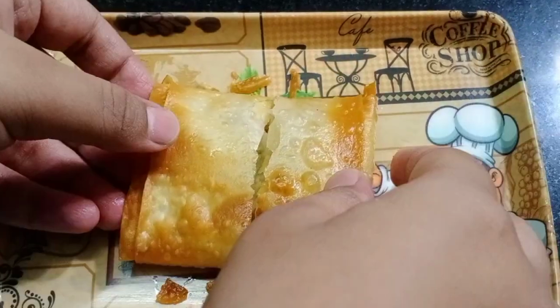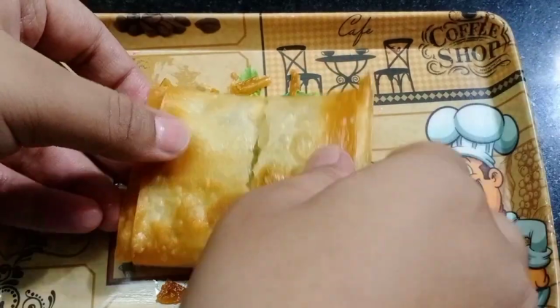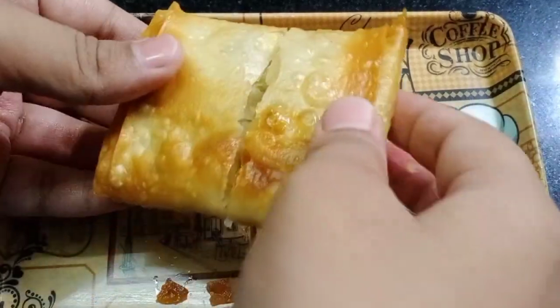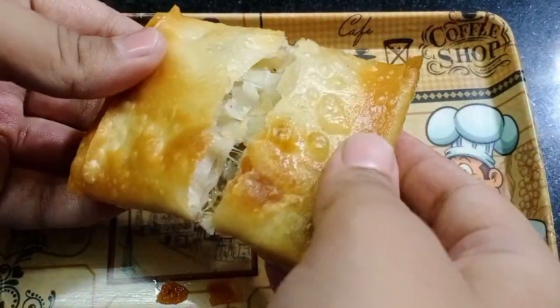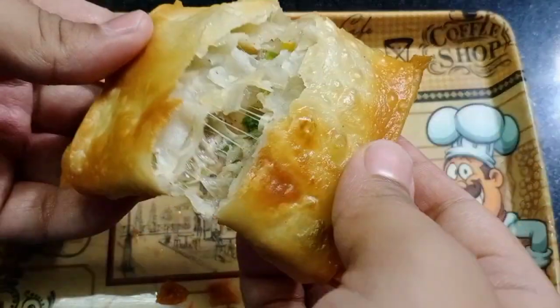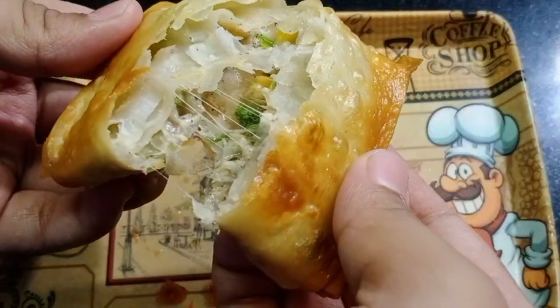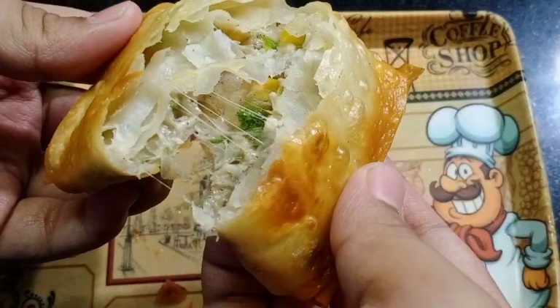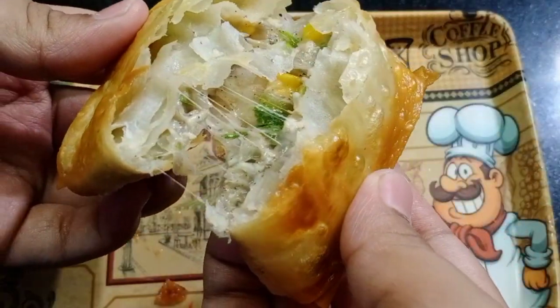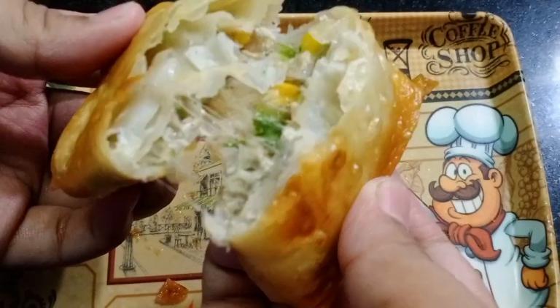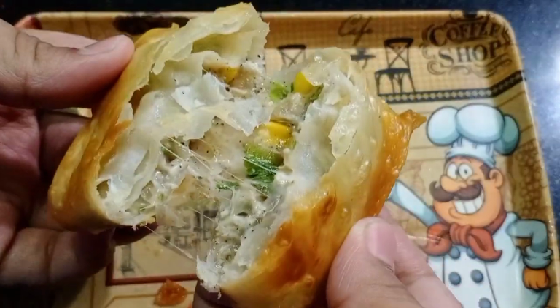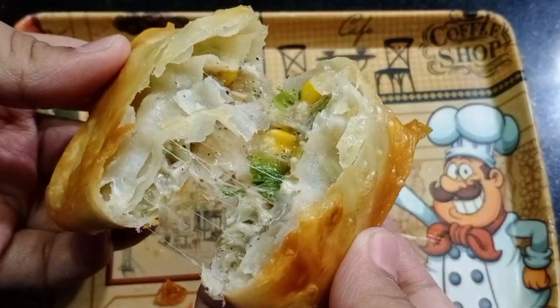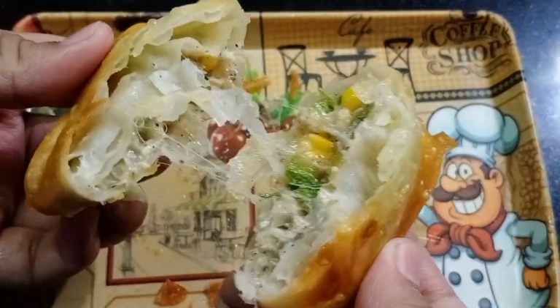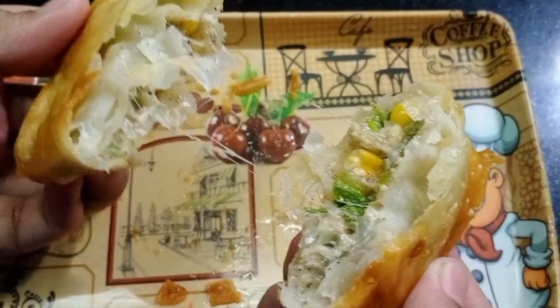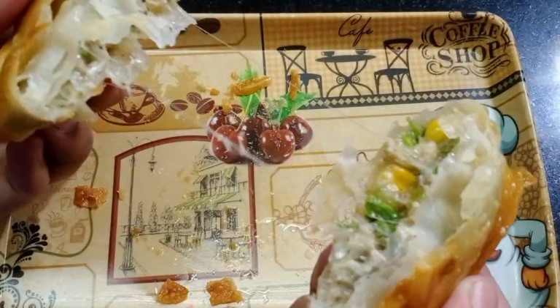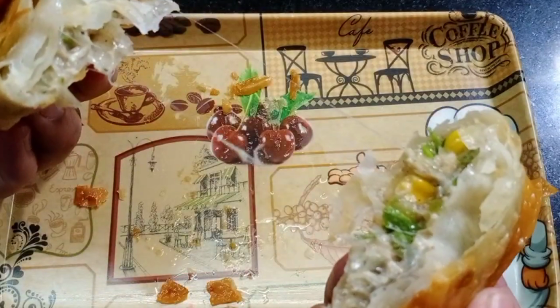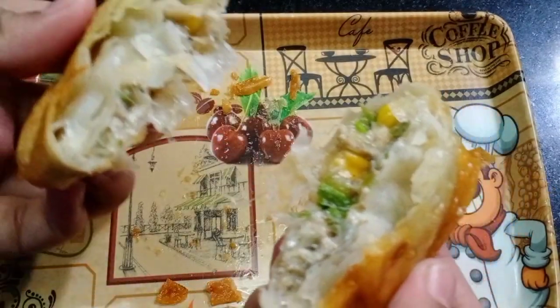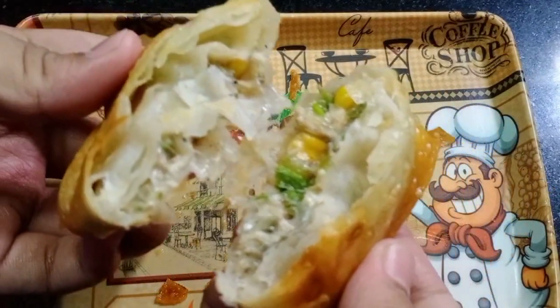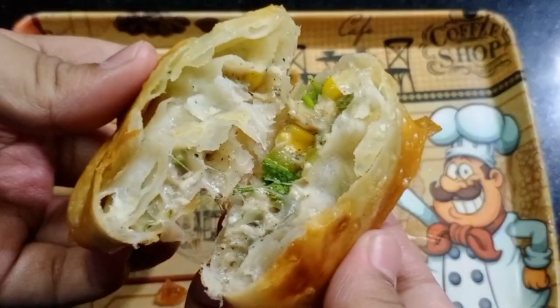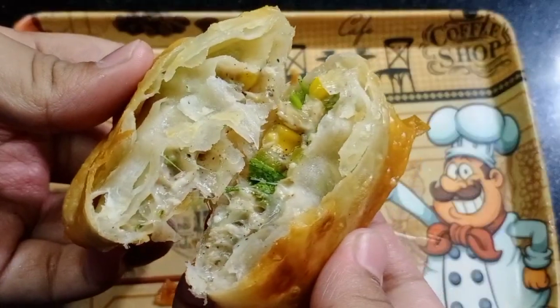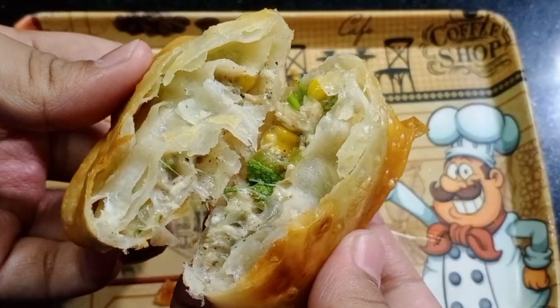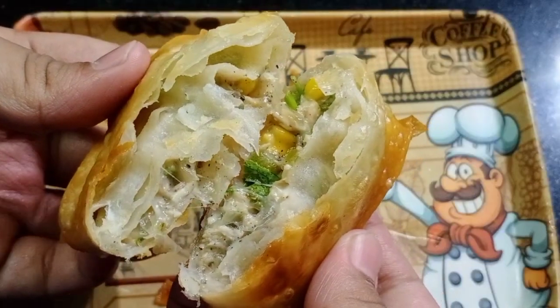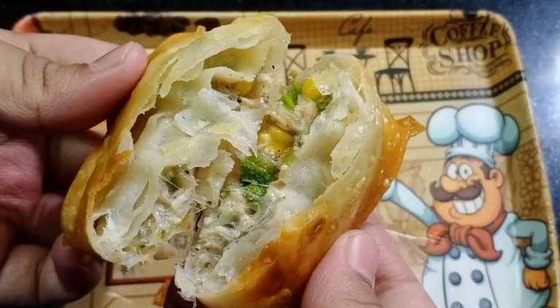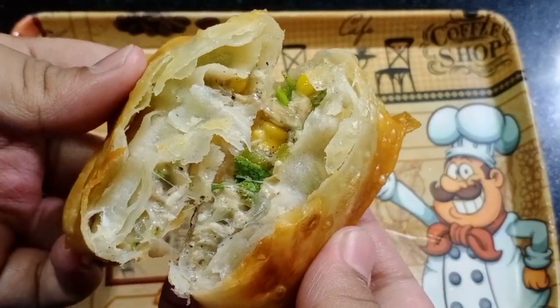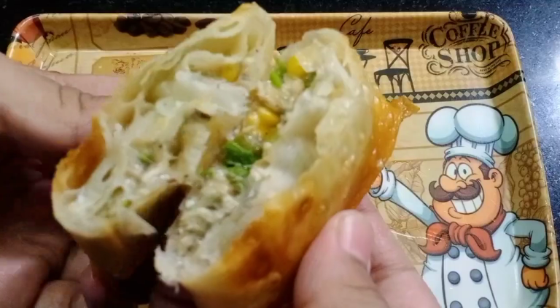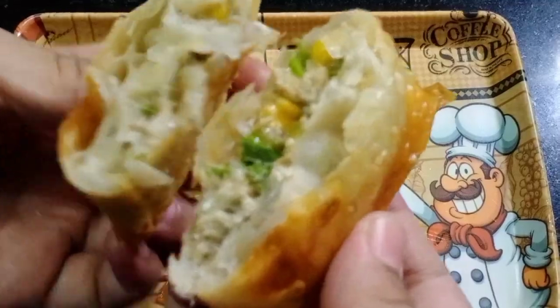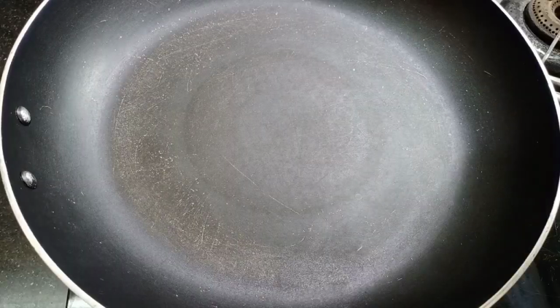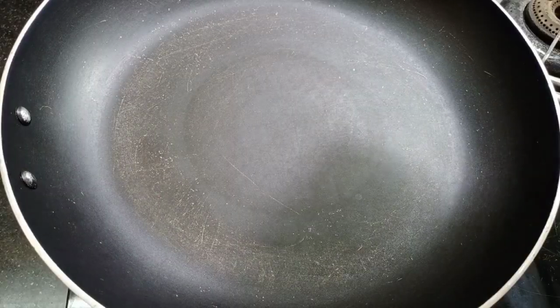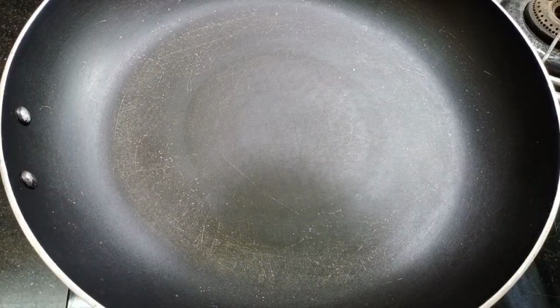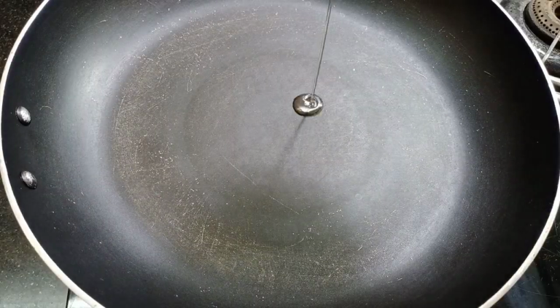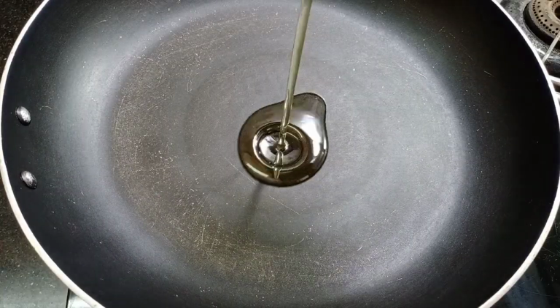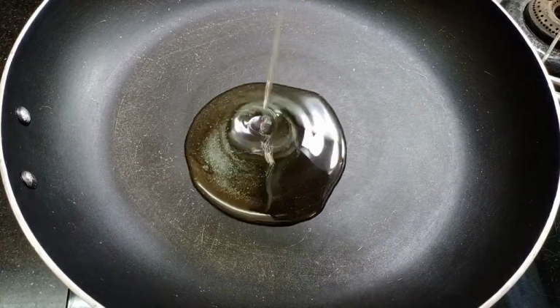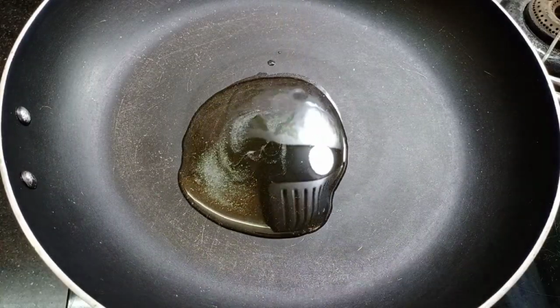Chicken cheese patties, chicken cheese parceller box. I am going to make a frying pan. I am going to put oil in the frying pan.